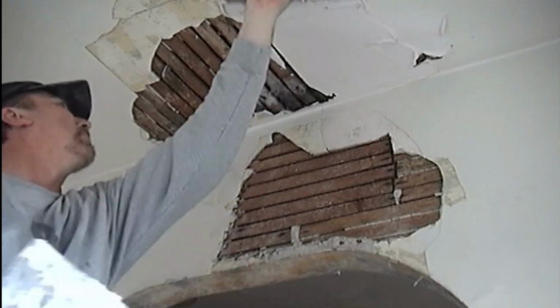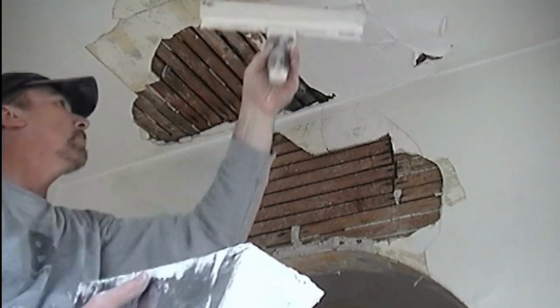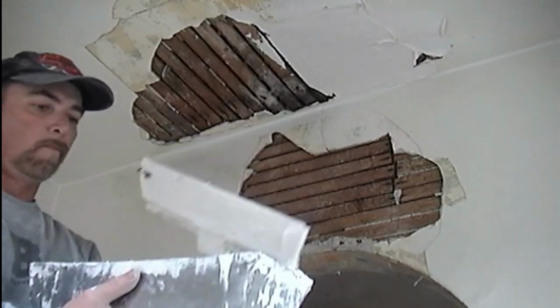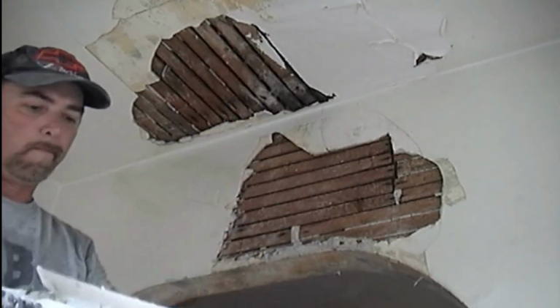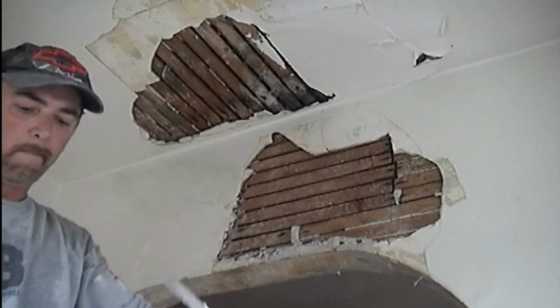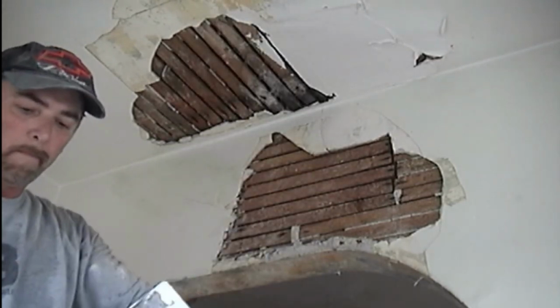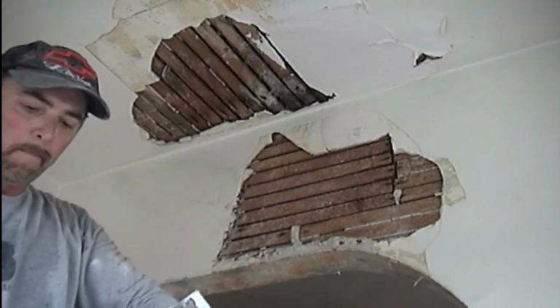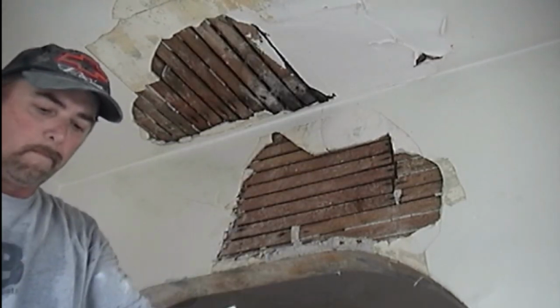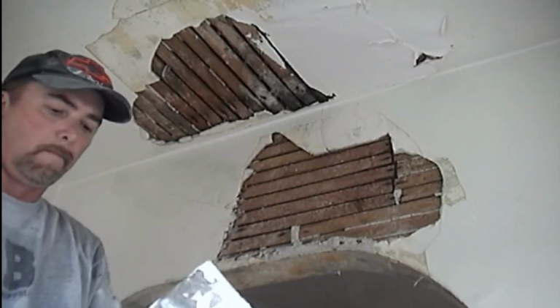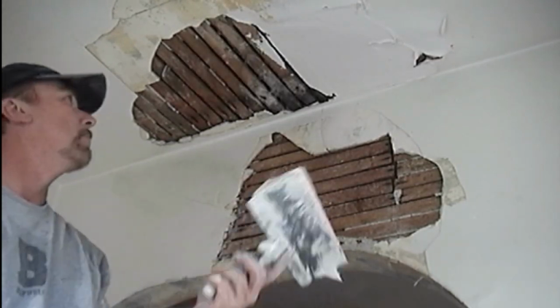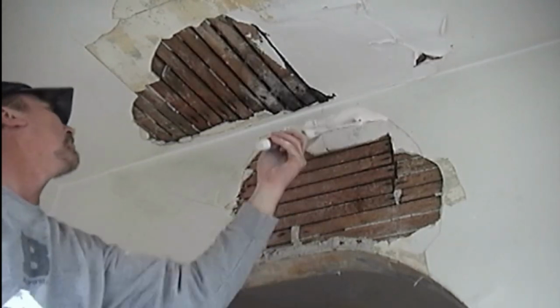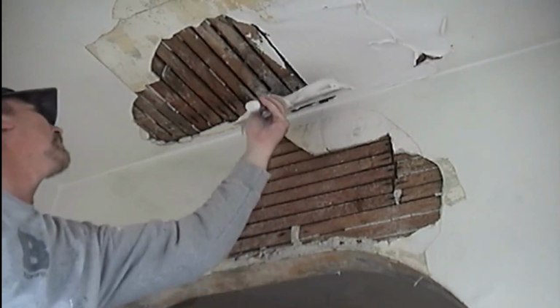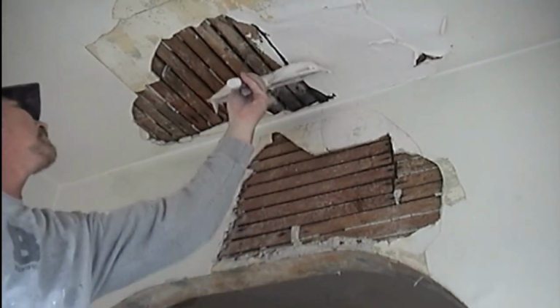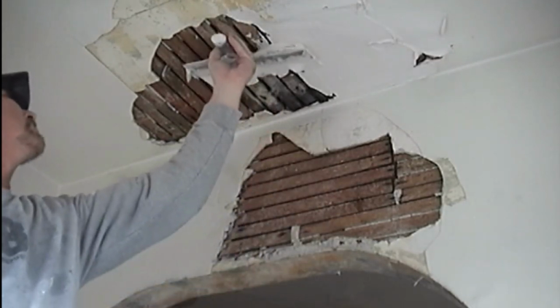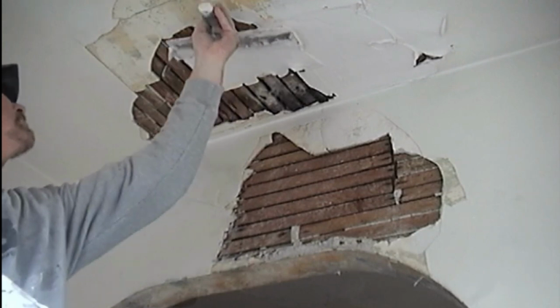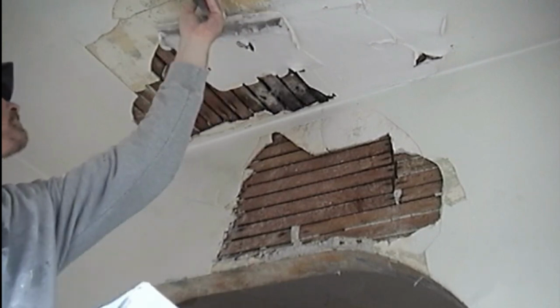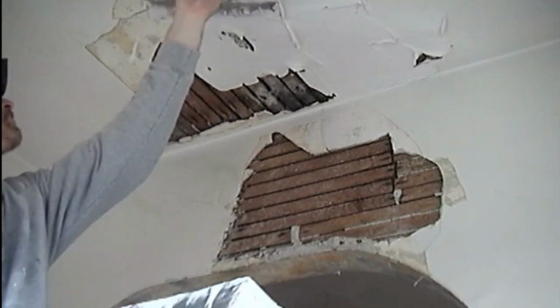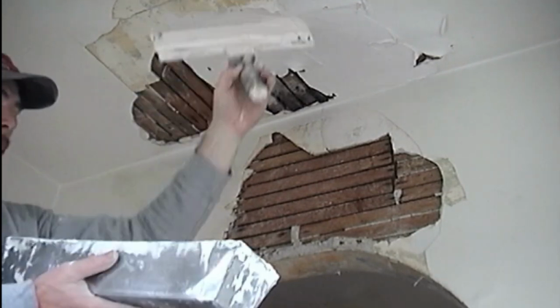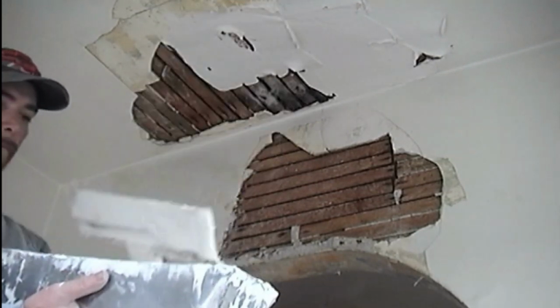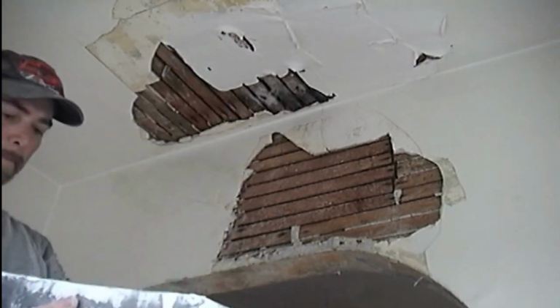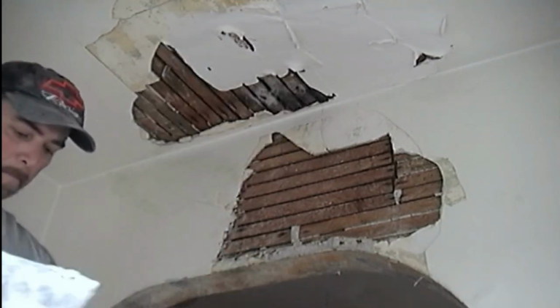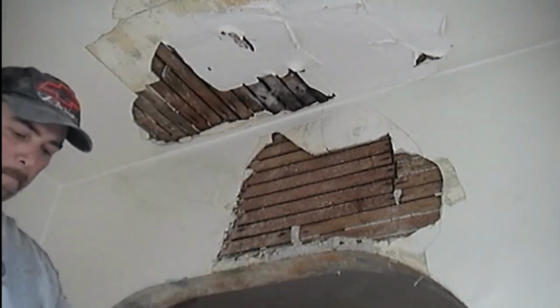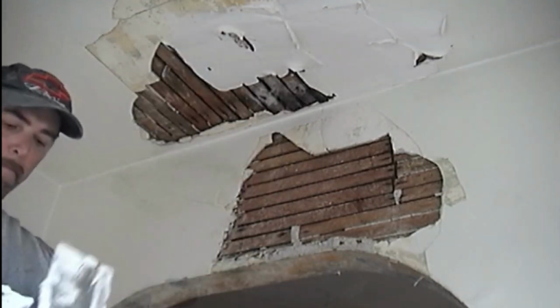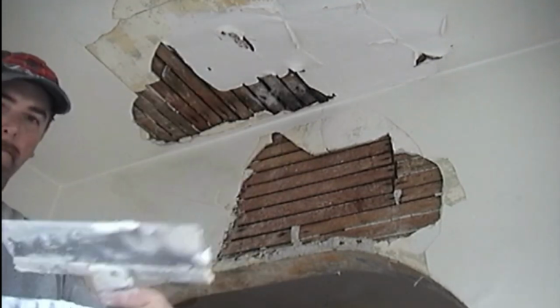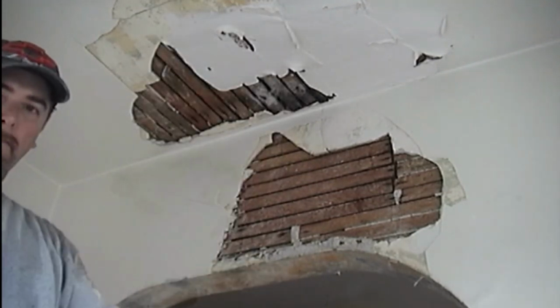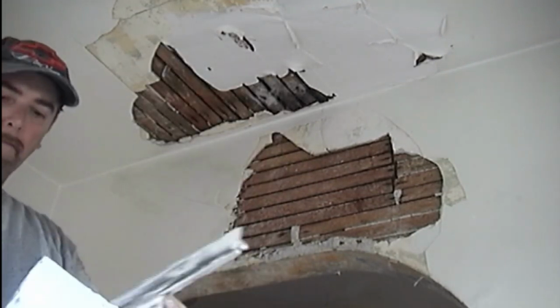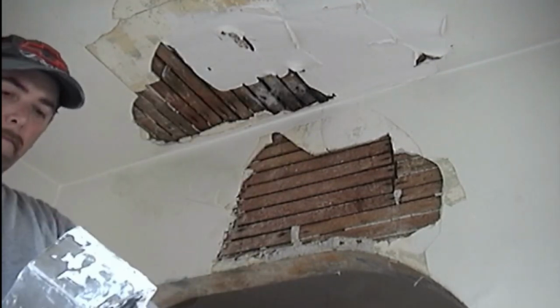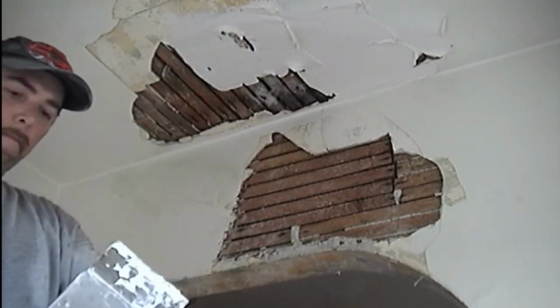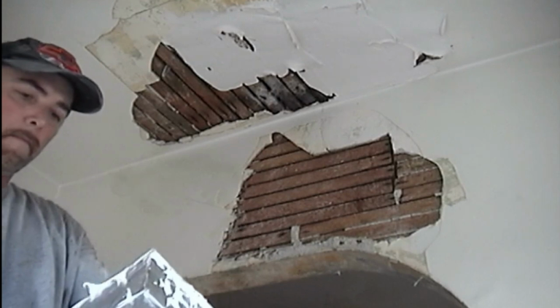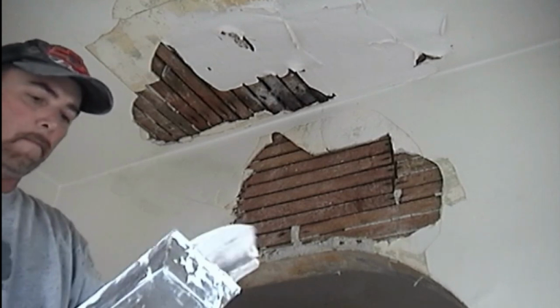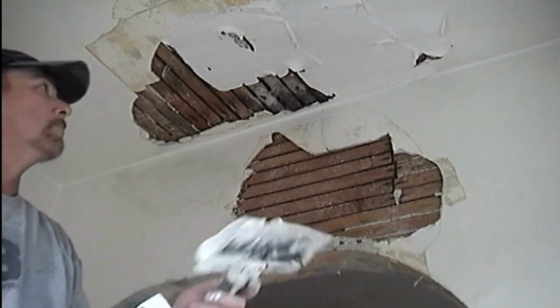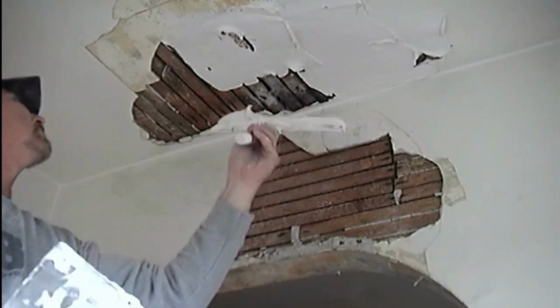Since he has mixed a 5-gallon bucket at one time for this massive pre-fill, he has chosen to use a 90-minute hot mud to allow him plenty of time to complete his pre-fill without wasting time or material.